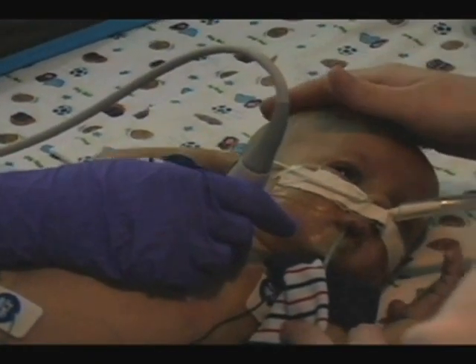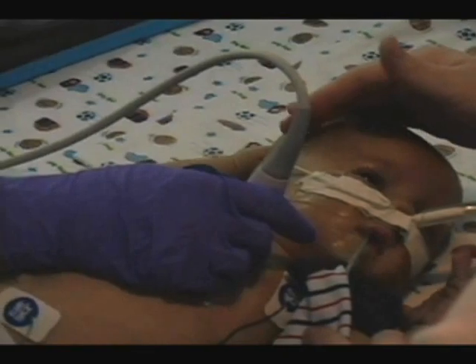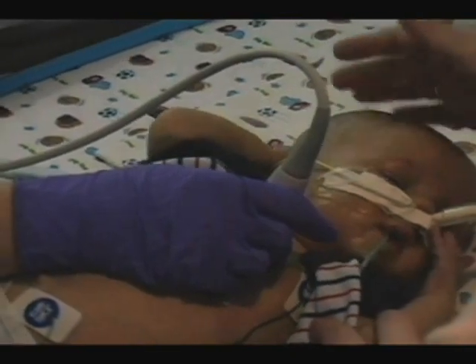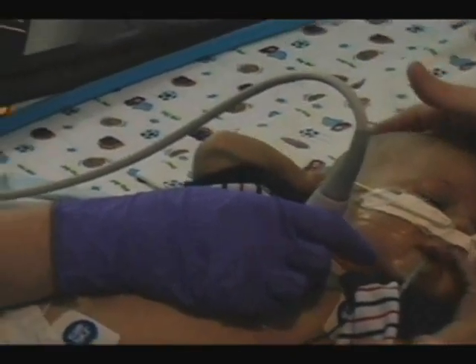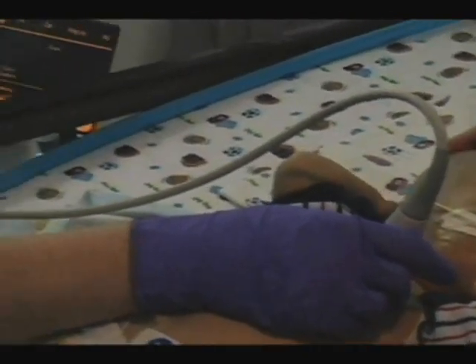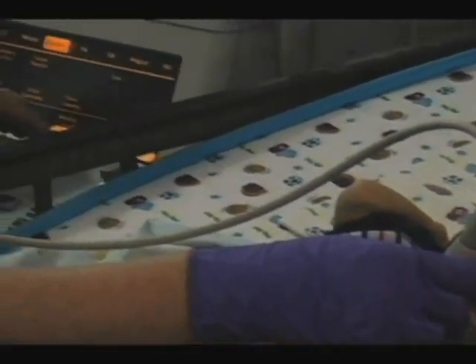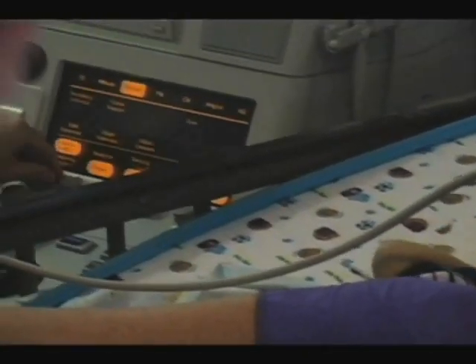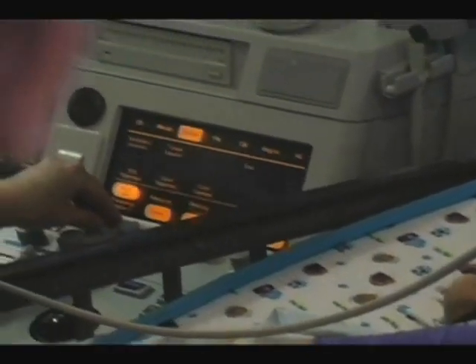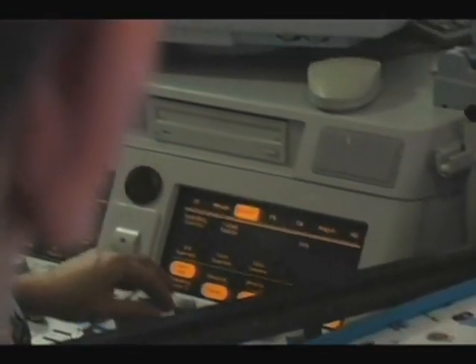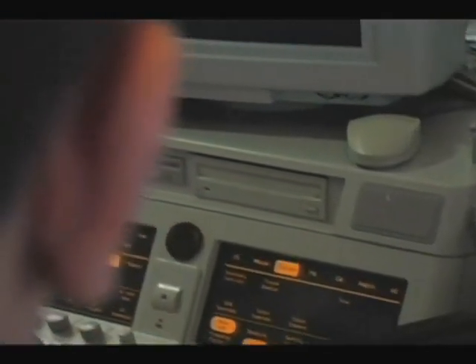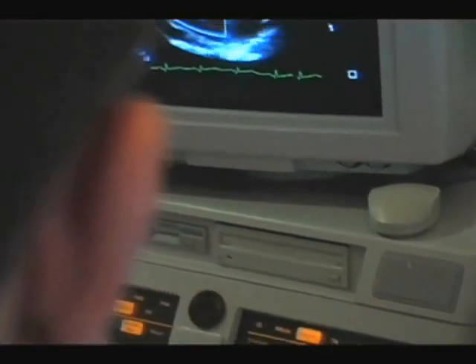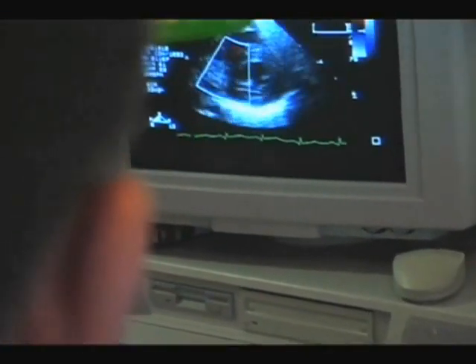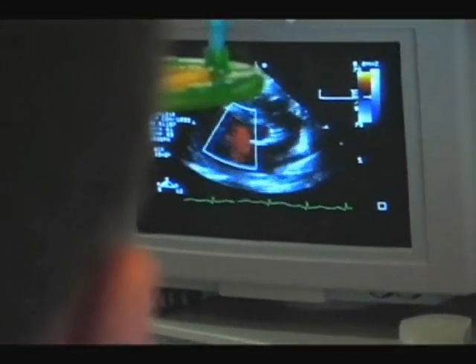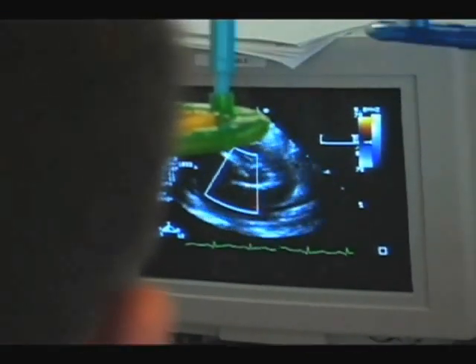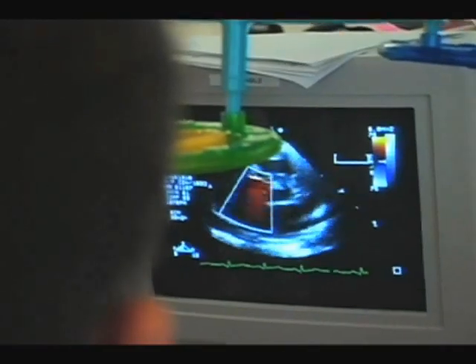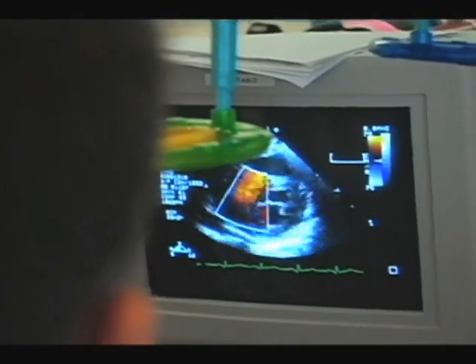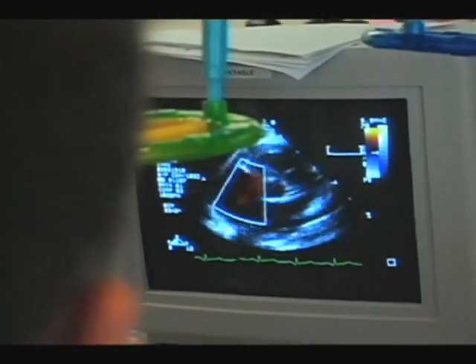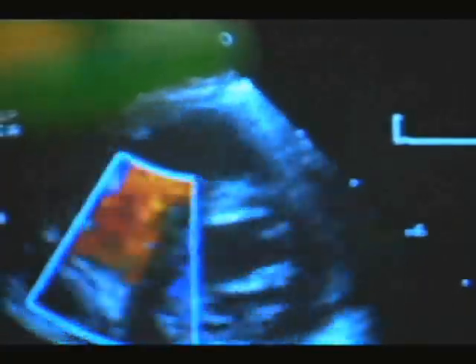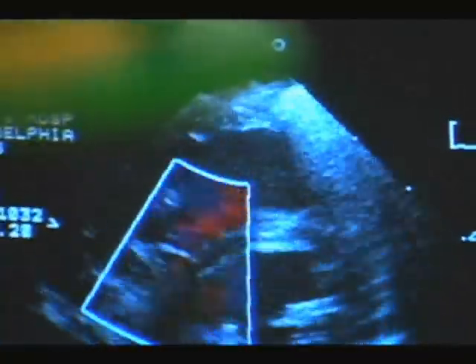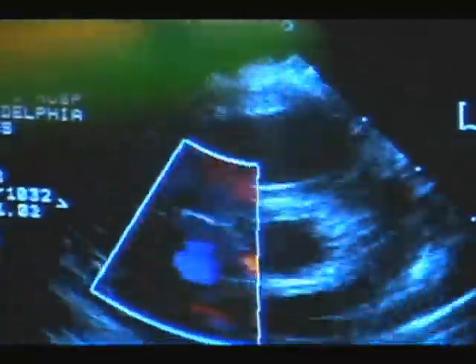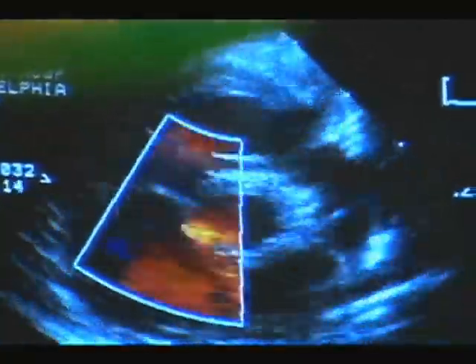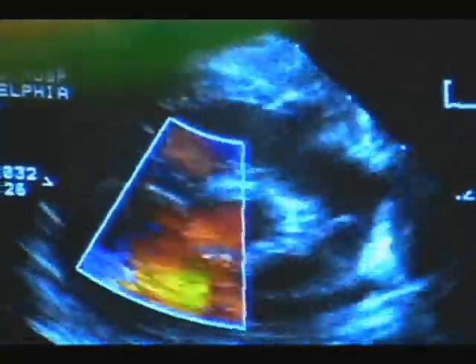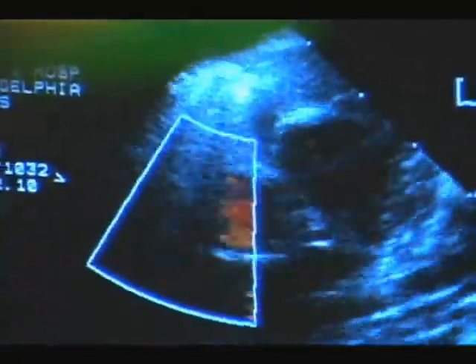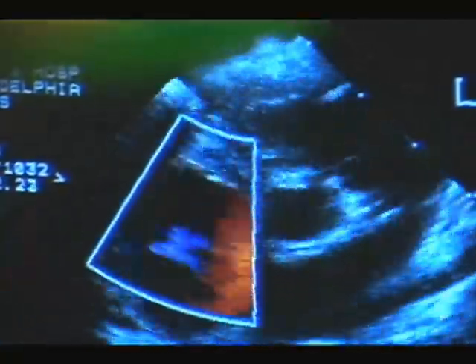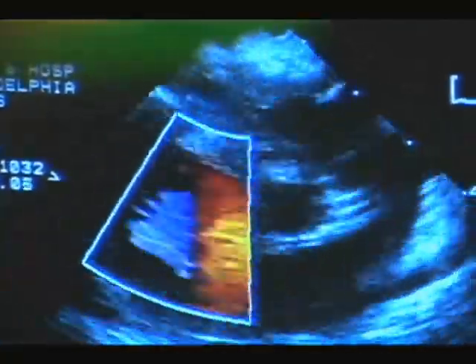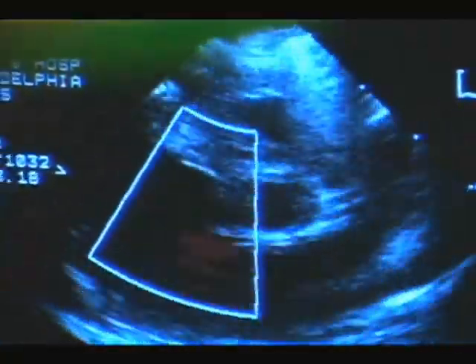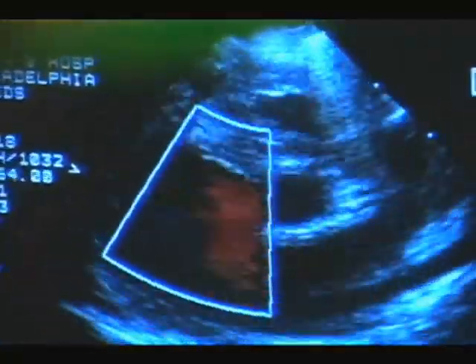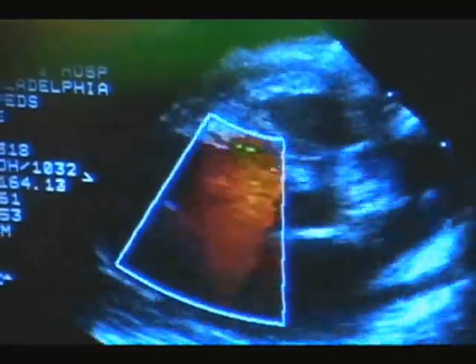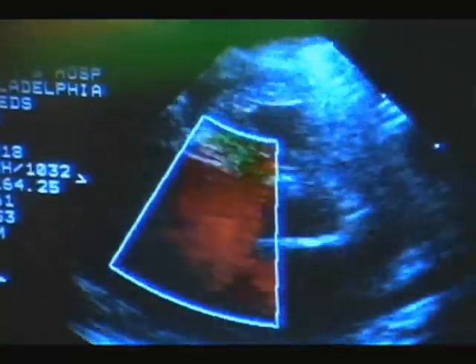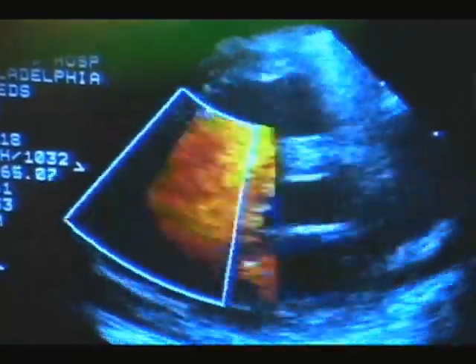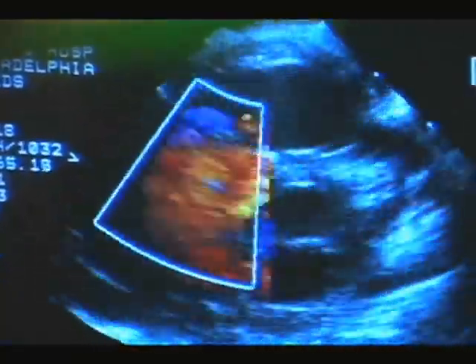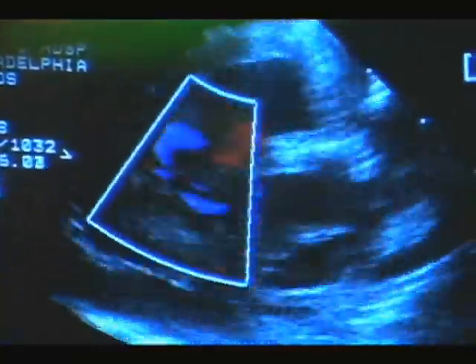They assess the babies on a longitudinal basis, from the time when they first come, during their acute care, and then before they leave as a baseline, and then also in follow-up.